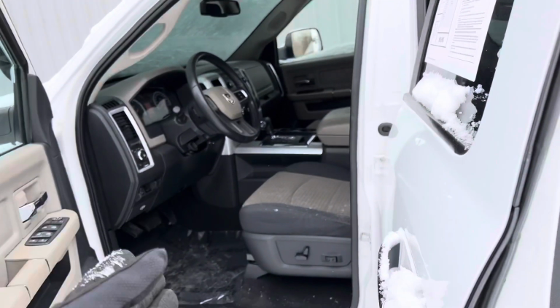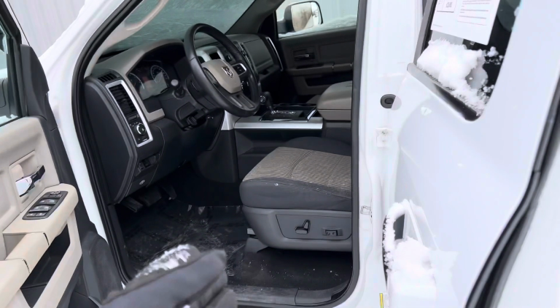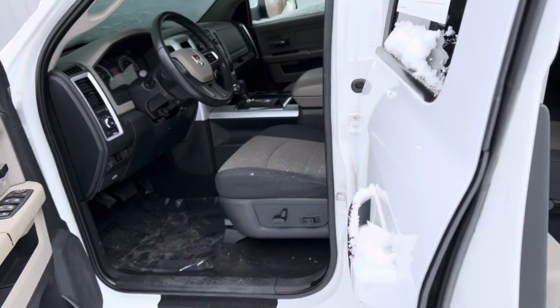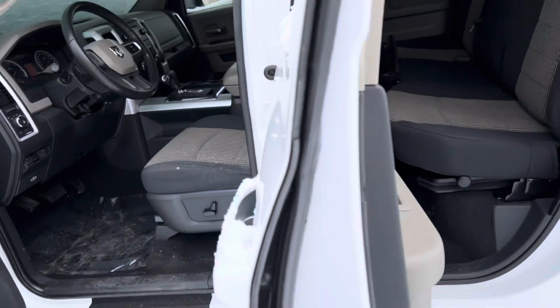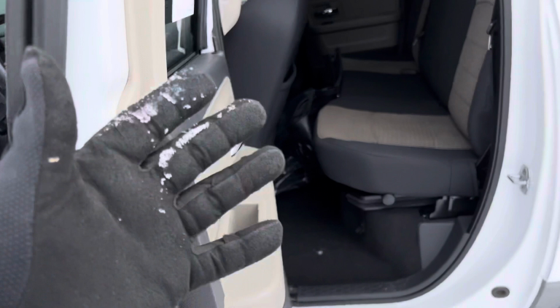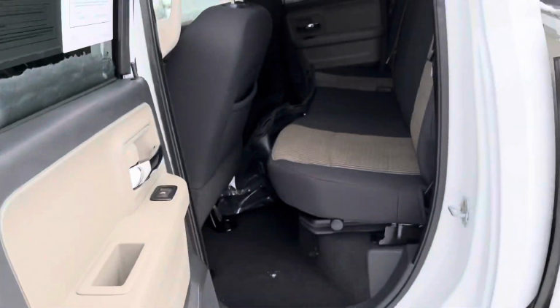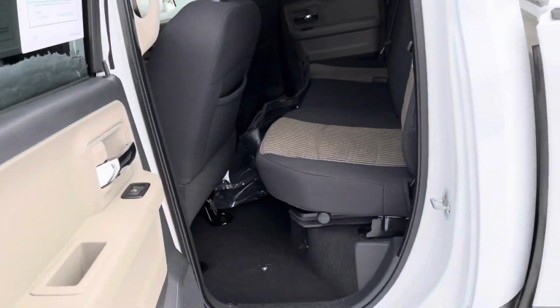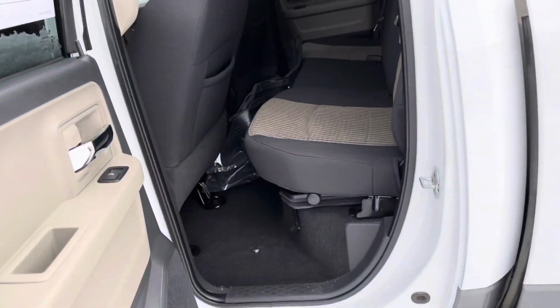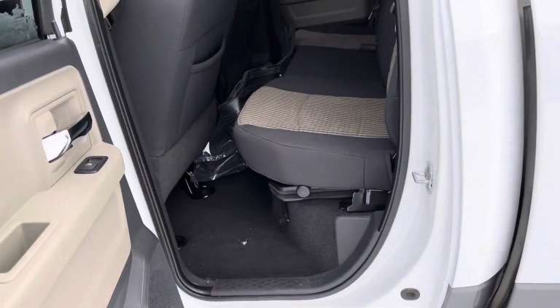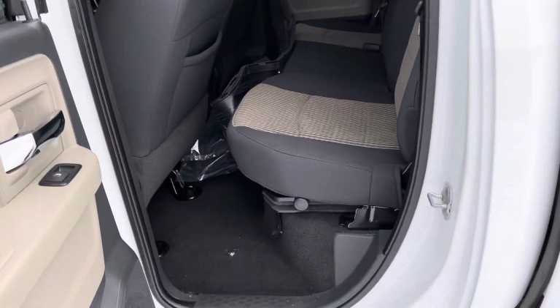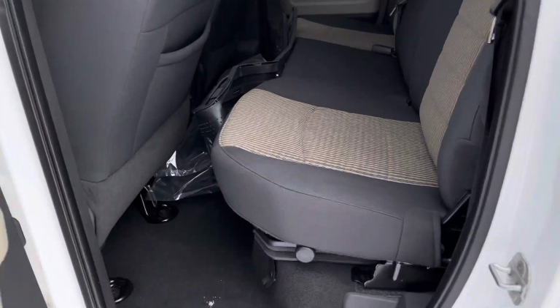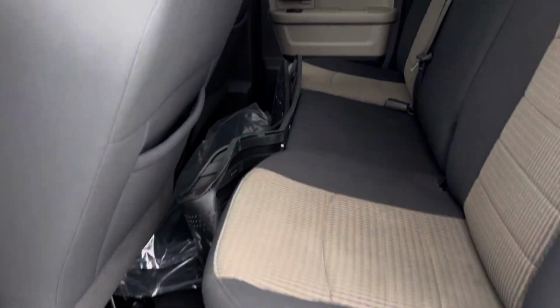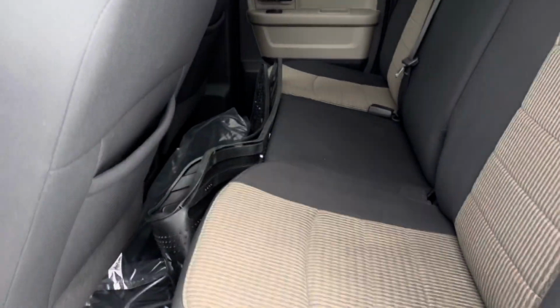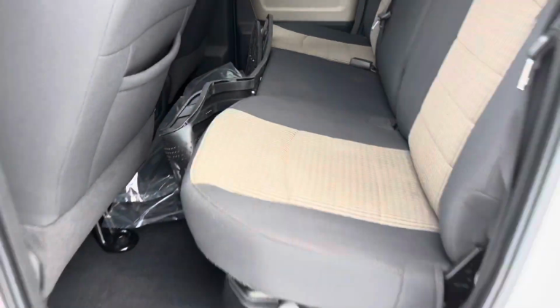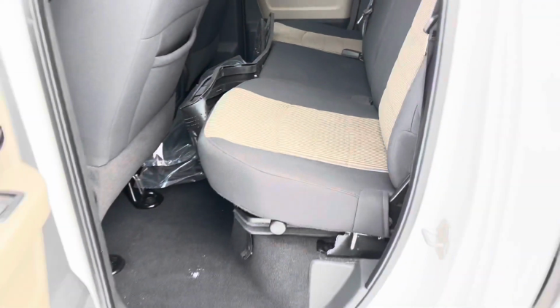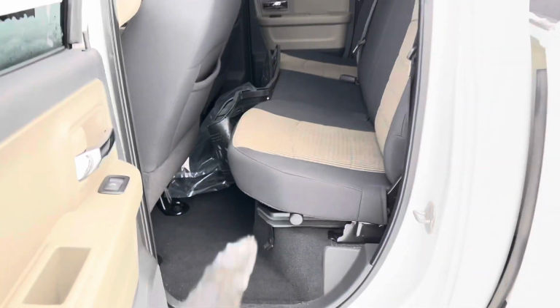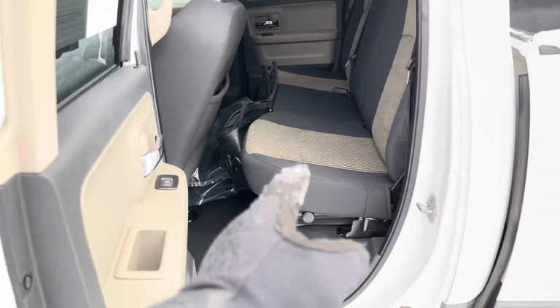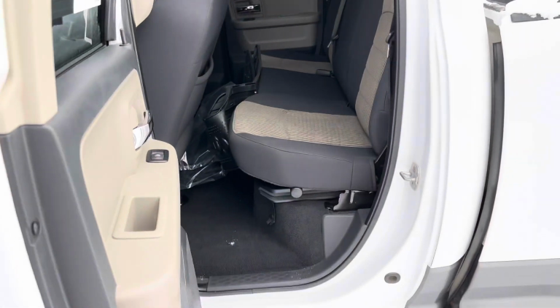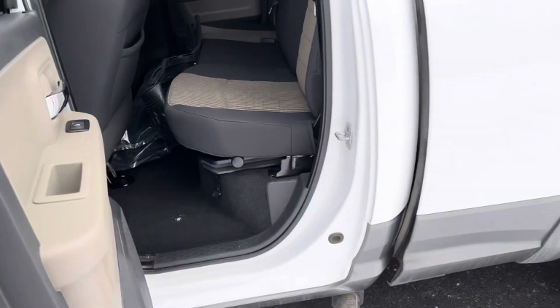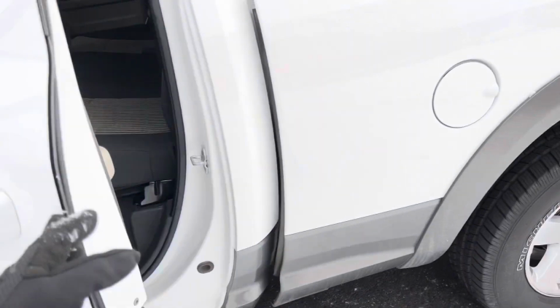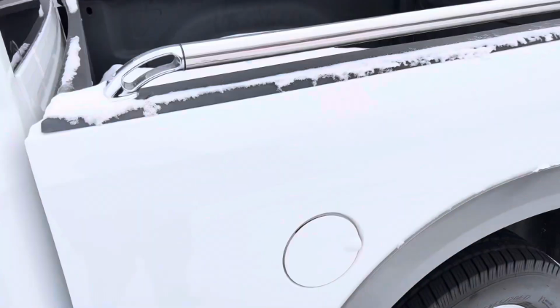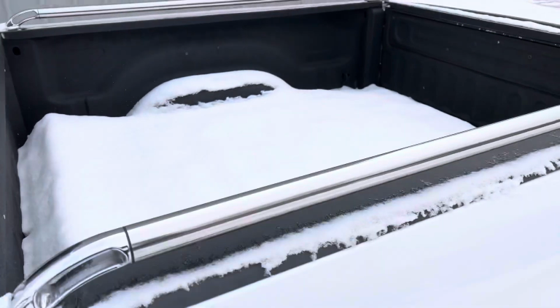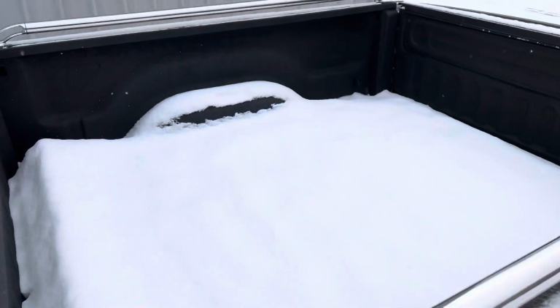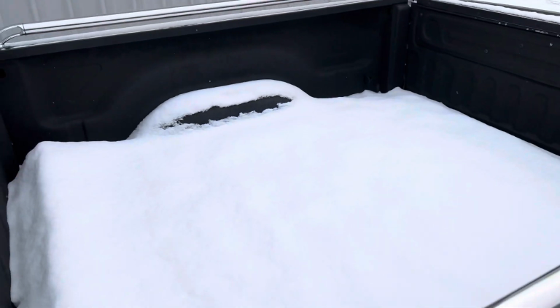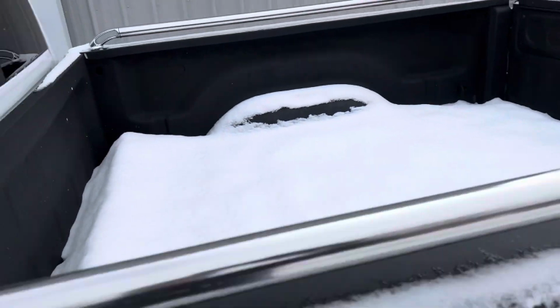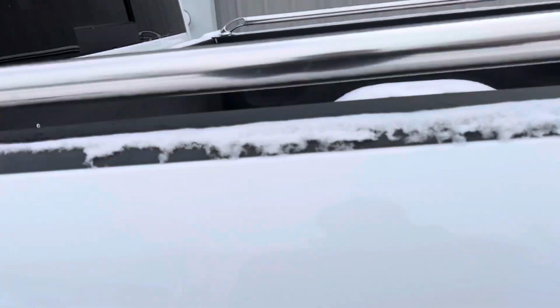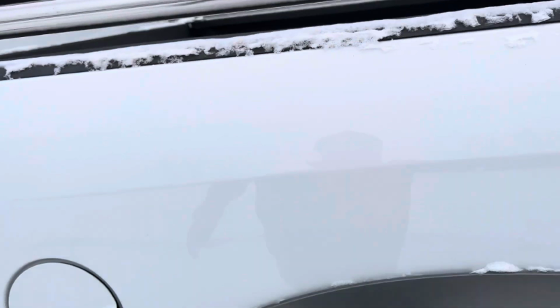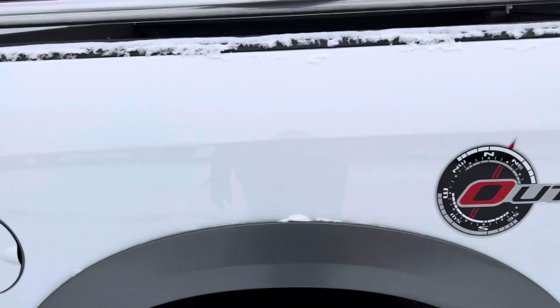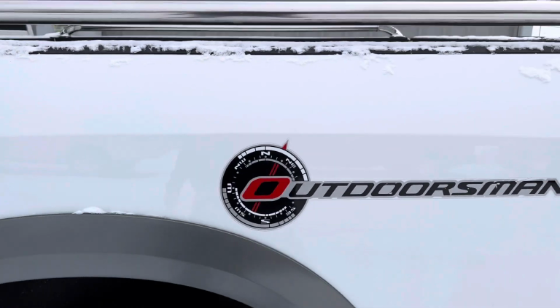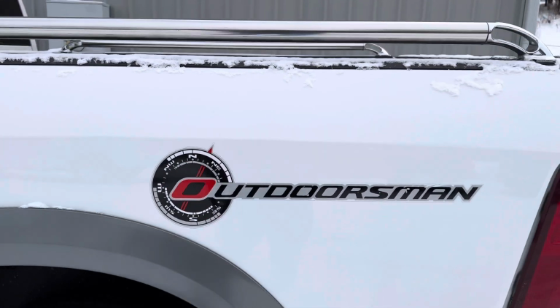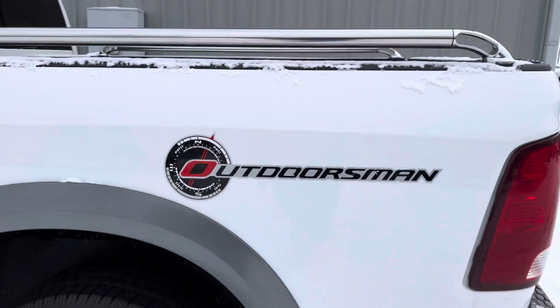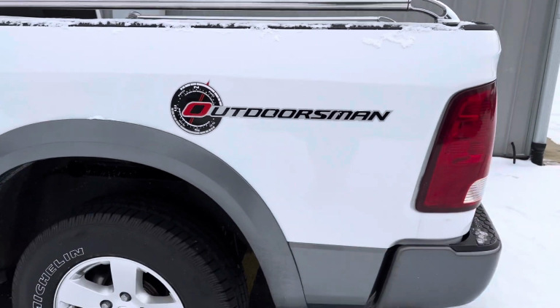Center console, power seat — just nice stuff. A little bit different trim. All-season, all-weather floor mats. Look at the seats — brand new. Spray-in bed liner, full of snow. Look at the Outdoorsman logos on there.